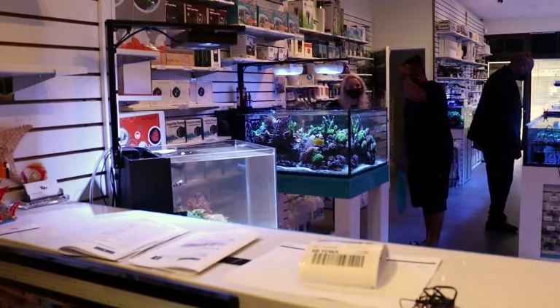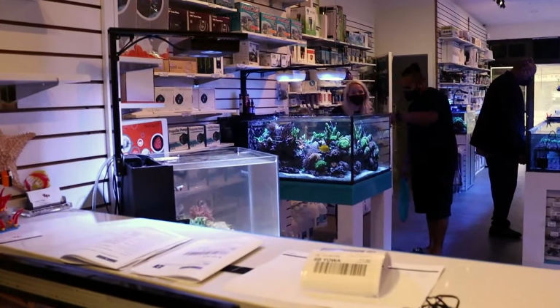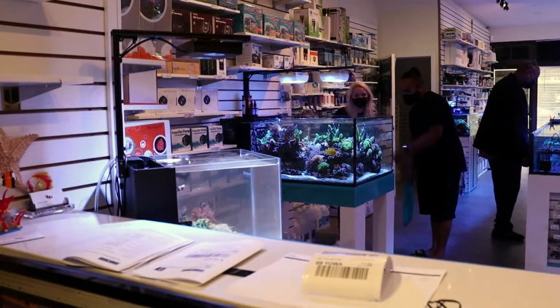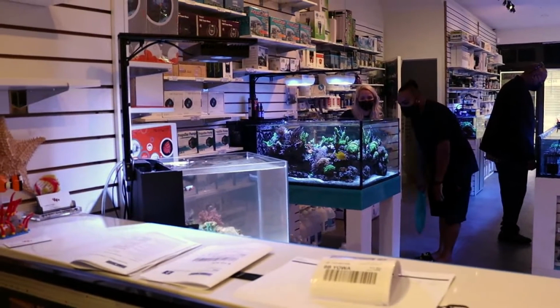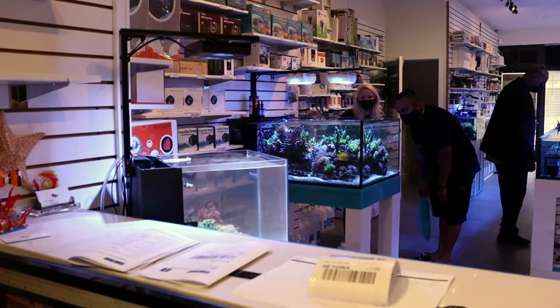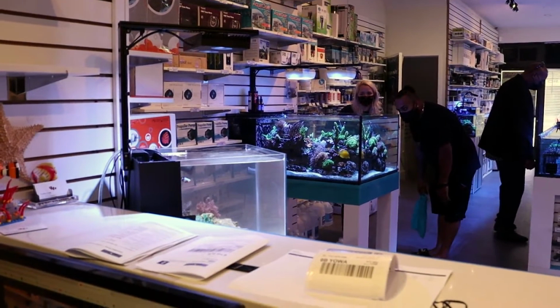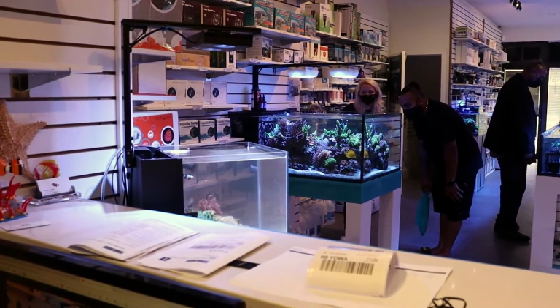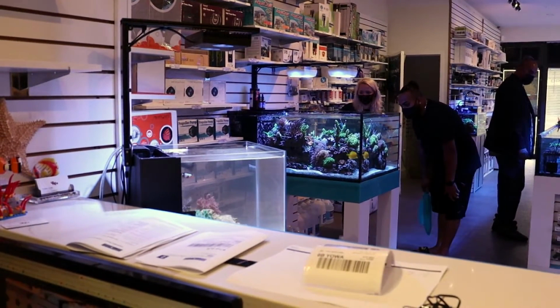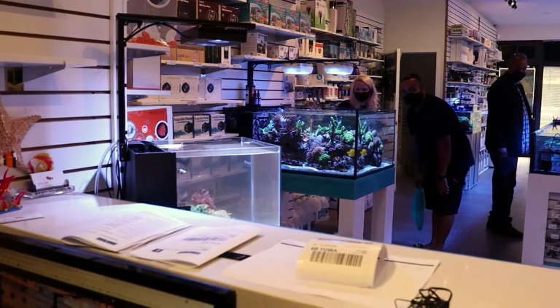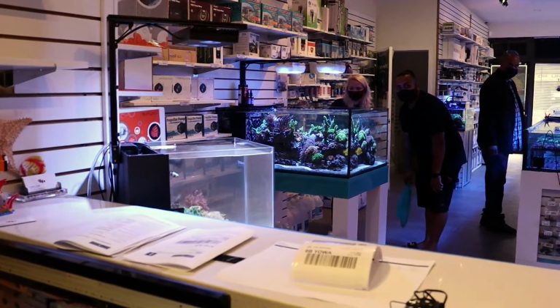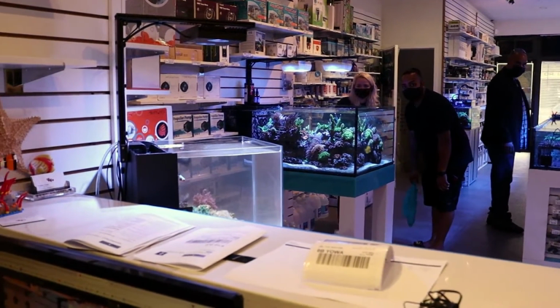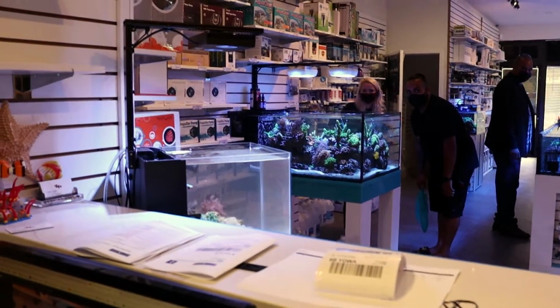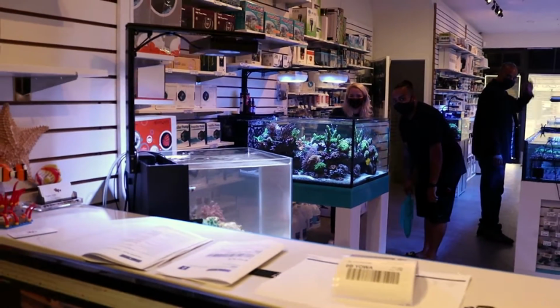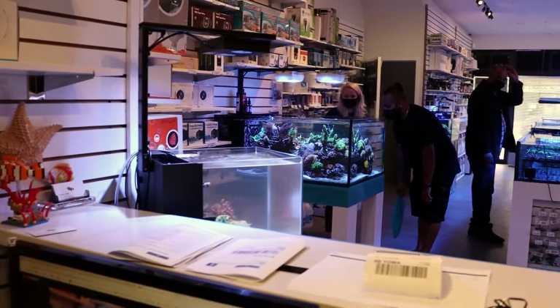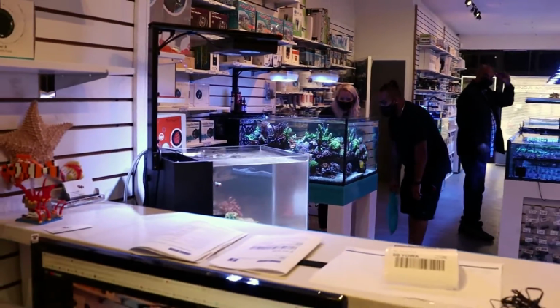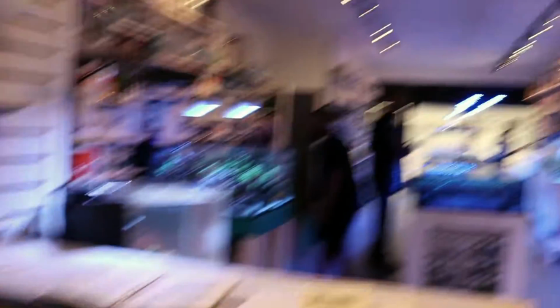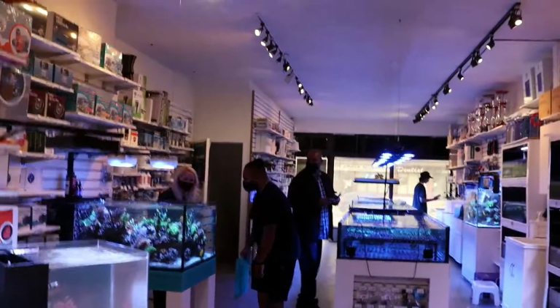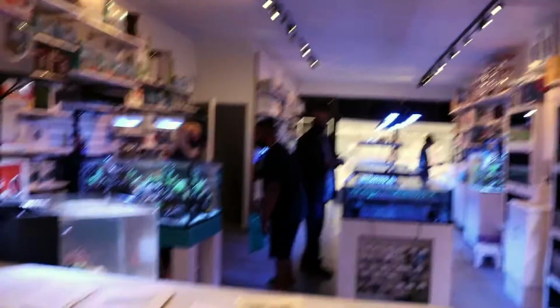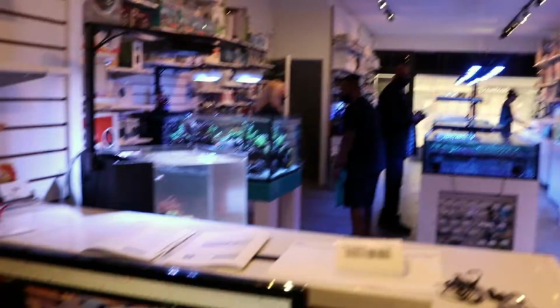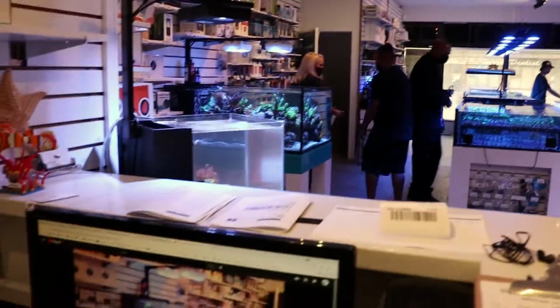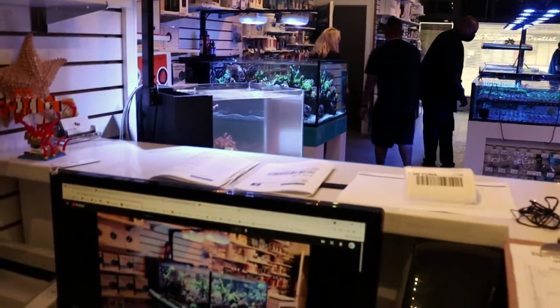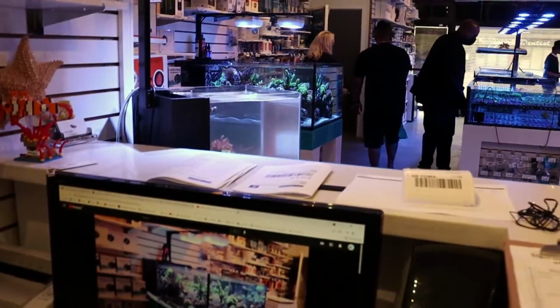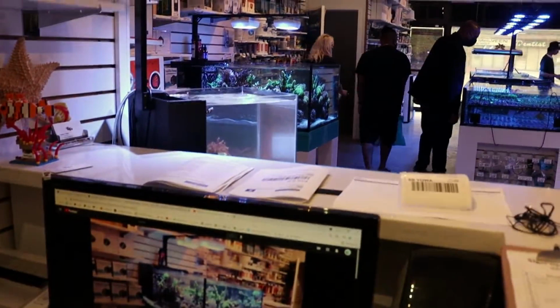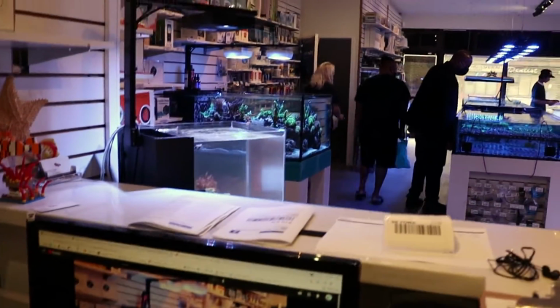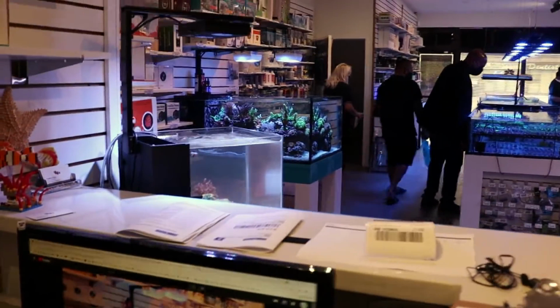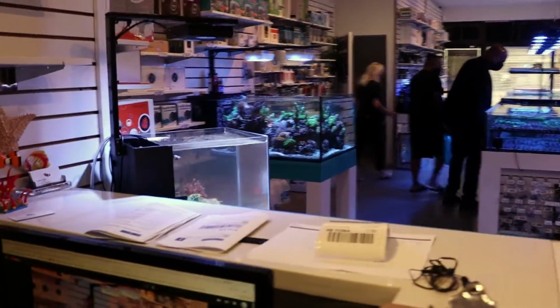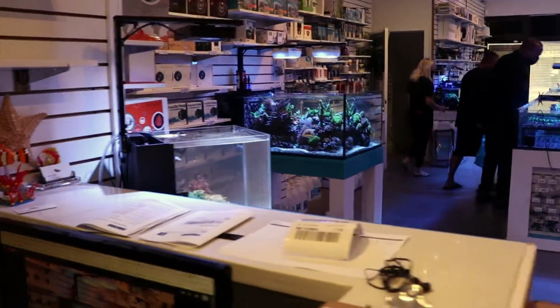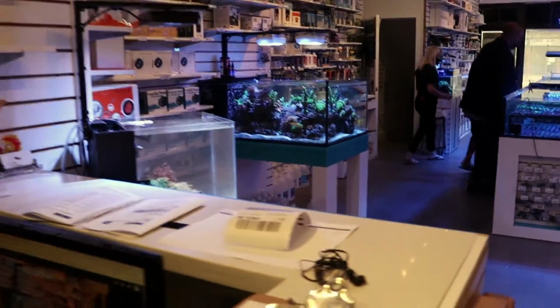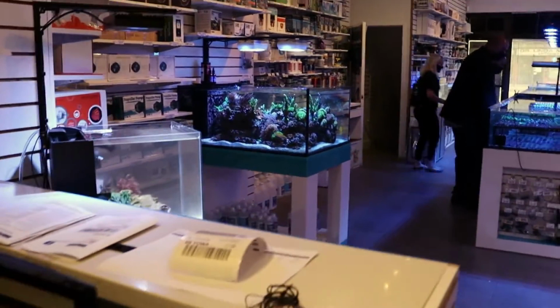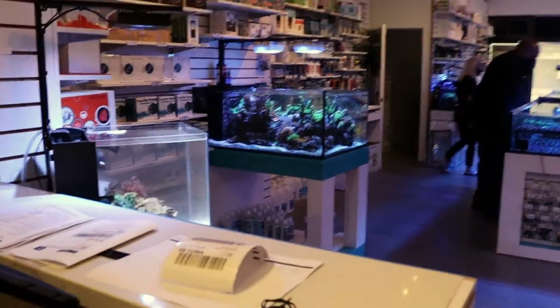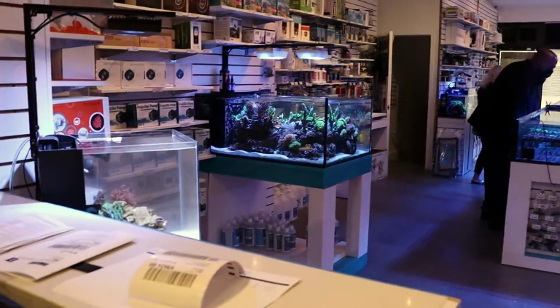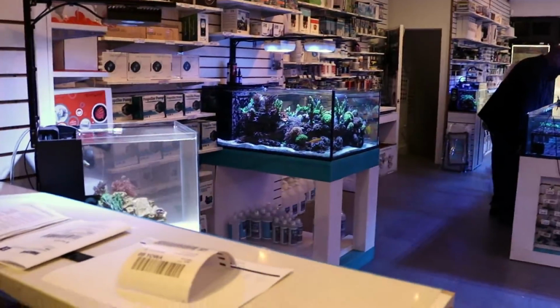What's going on my reefing fam? Marc here, FragboxTV. We need your help today. Me and Dylan are having a little bit of a reefing discussion and we want your input on this one, please.